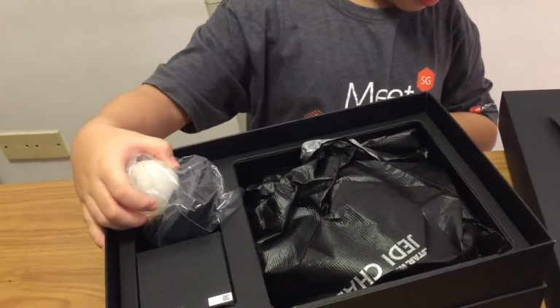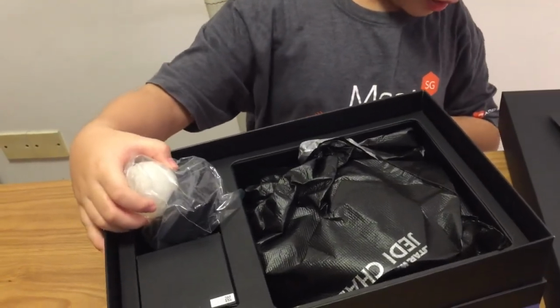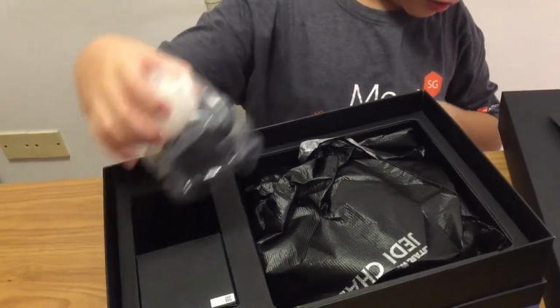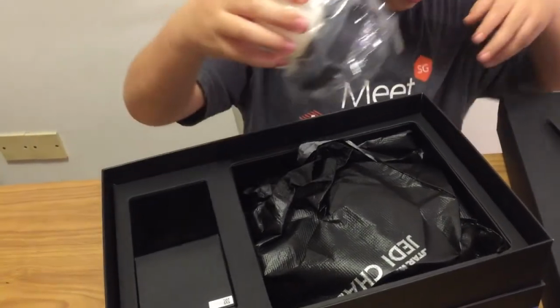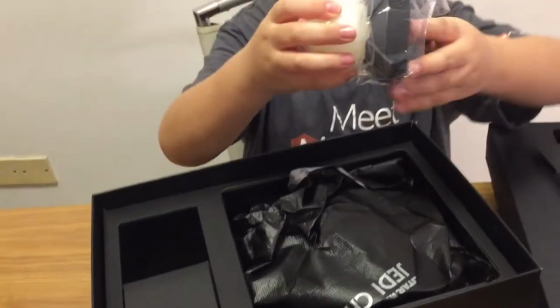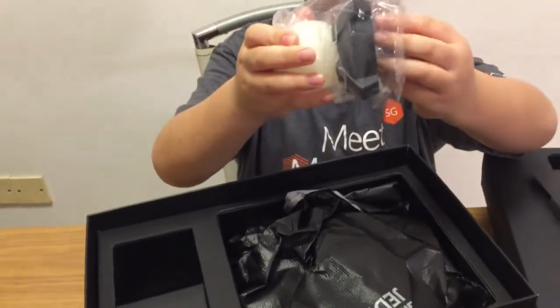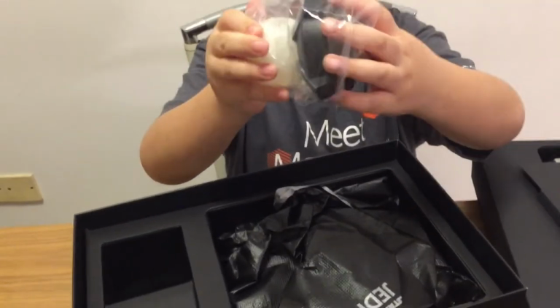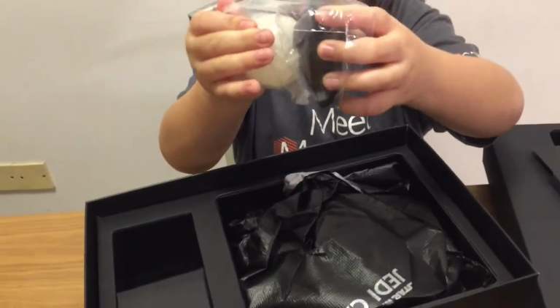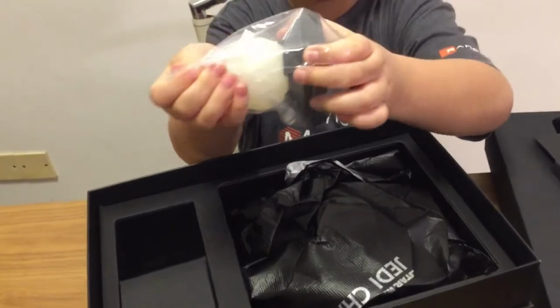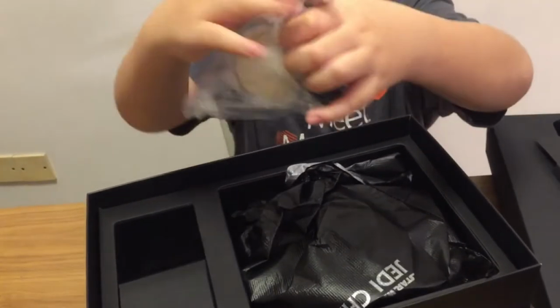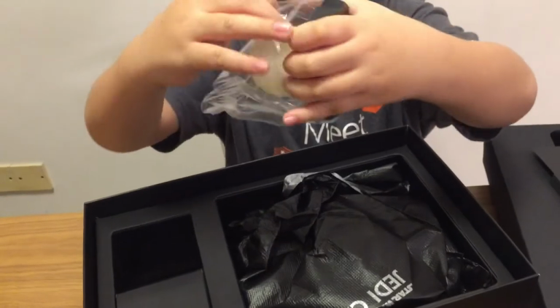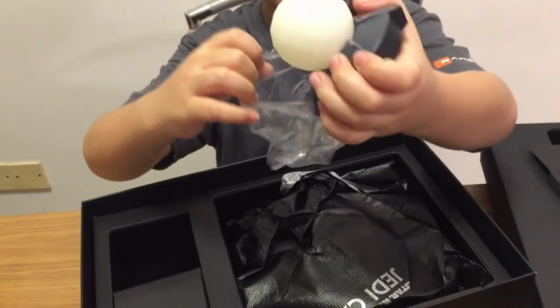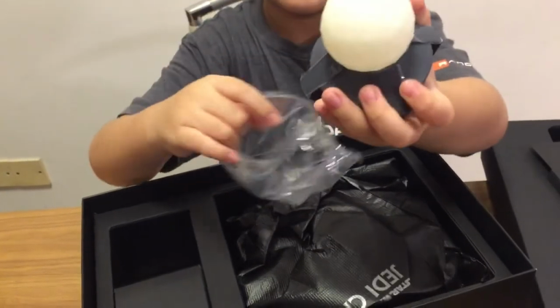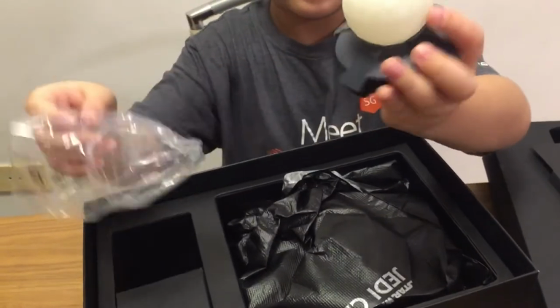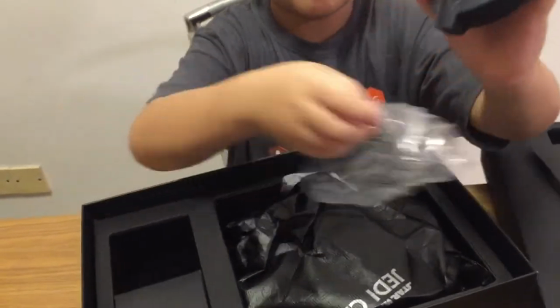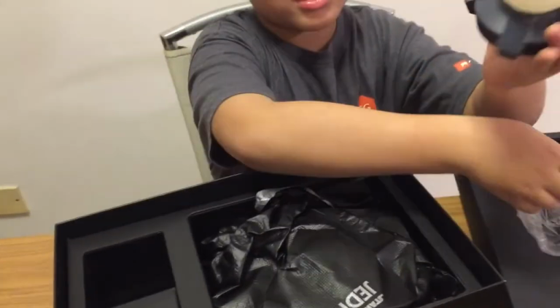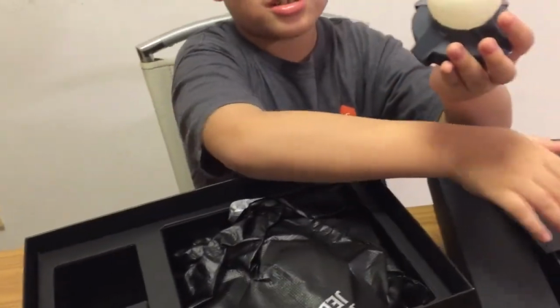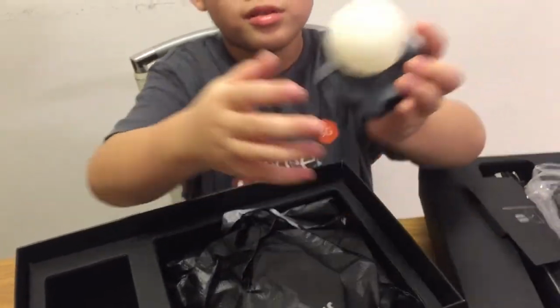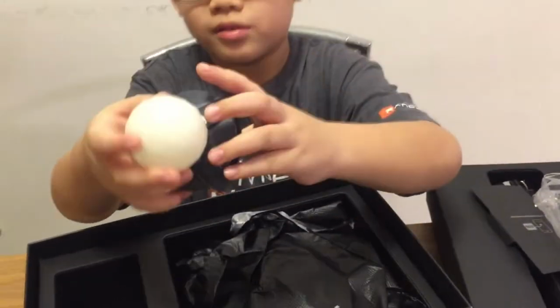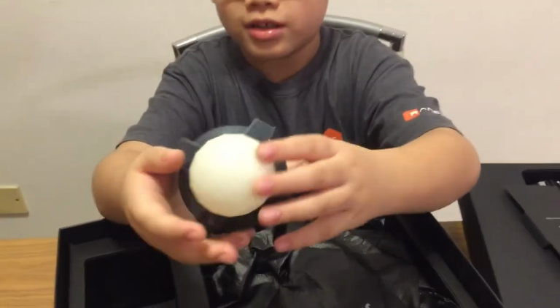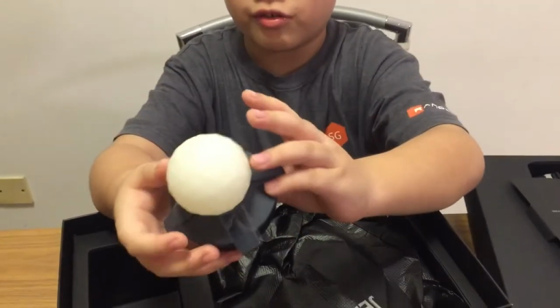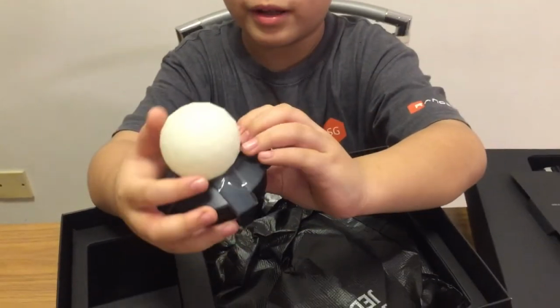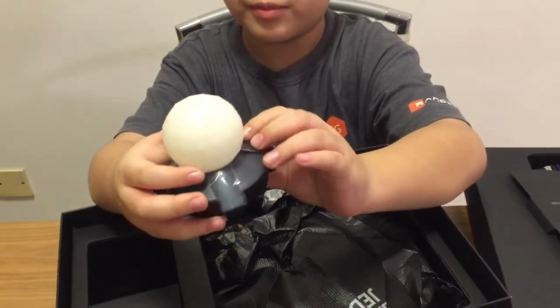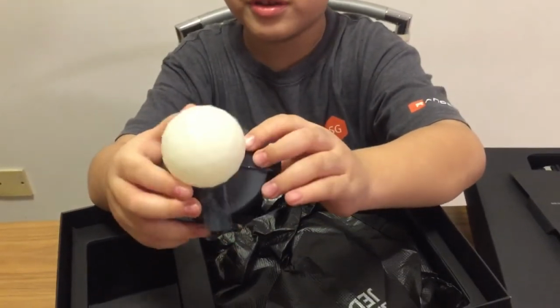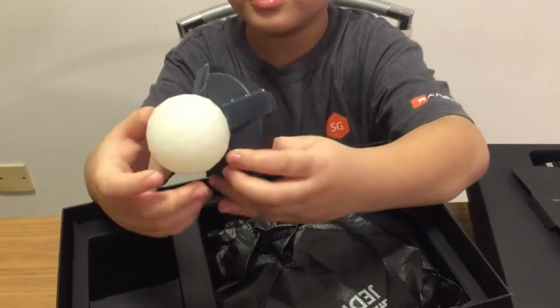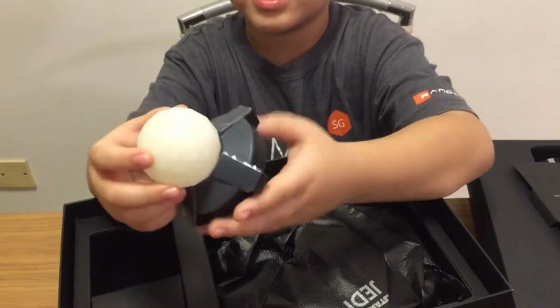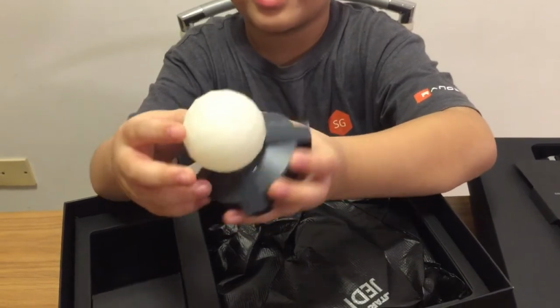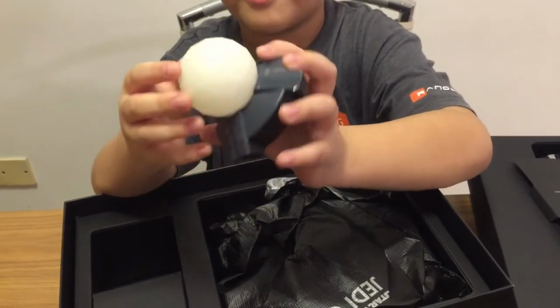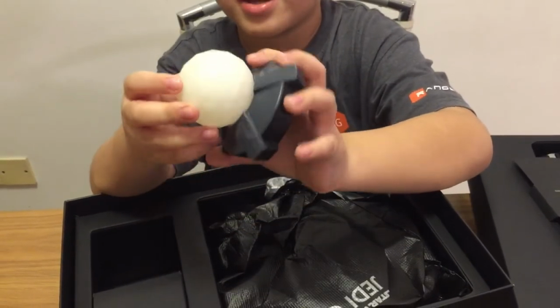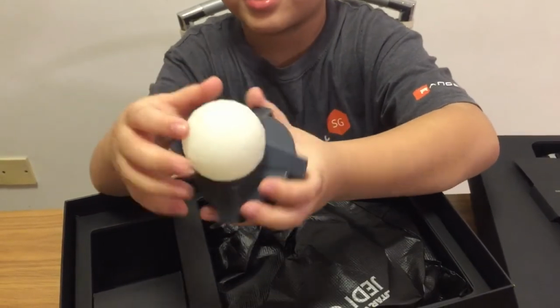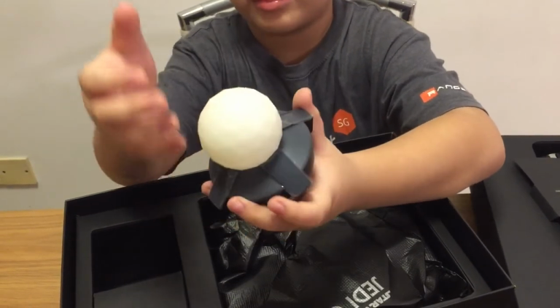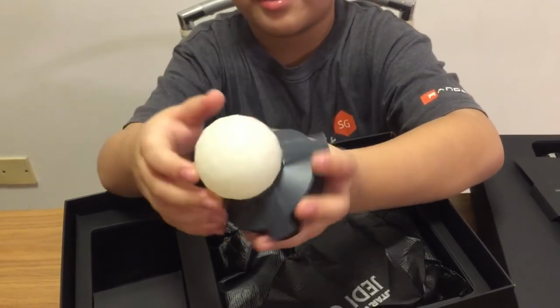And here we have the tracking beacon. I'm not really sure what this is for, but it'll be pretty cool if it's shaped like a Death Star and it's floating up.